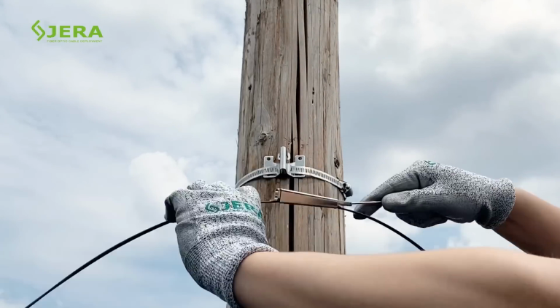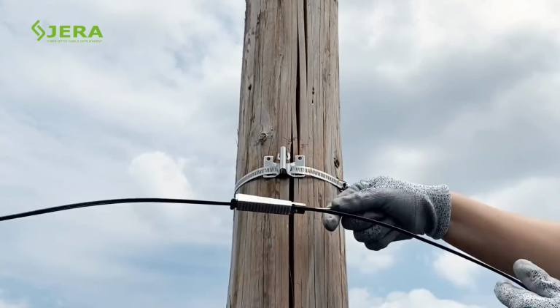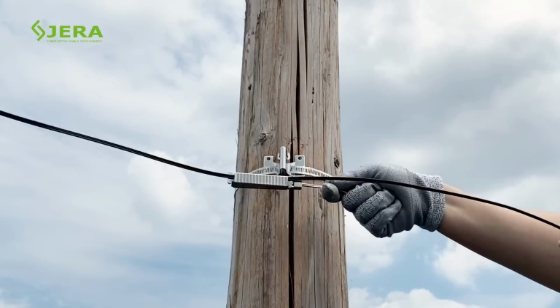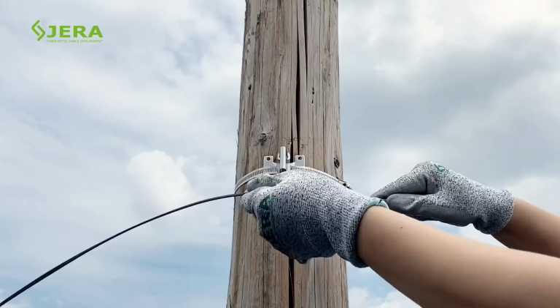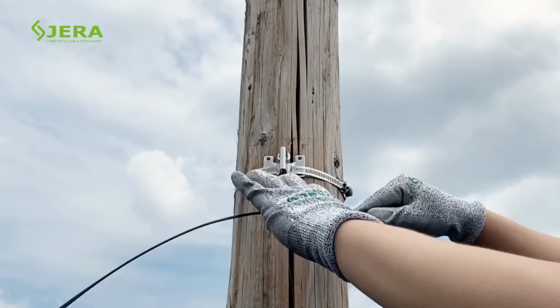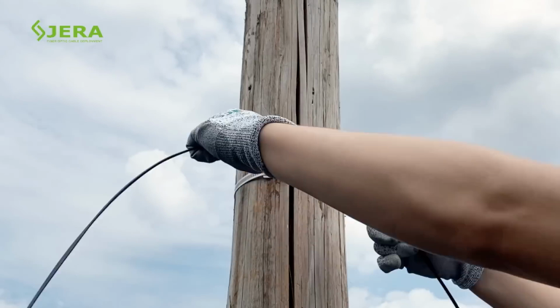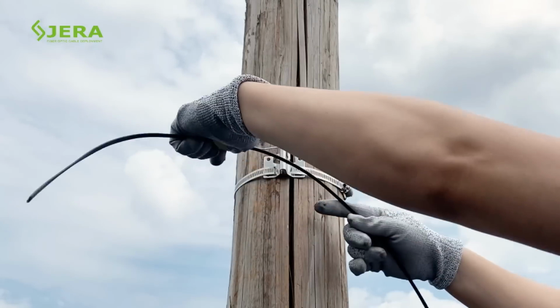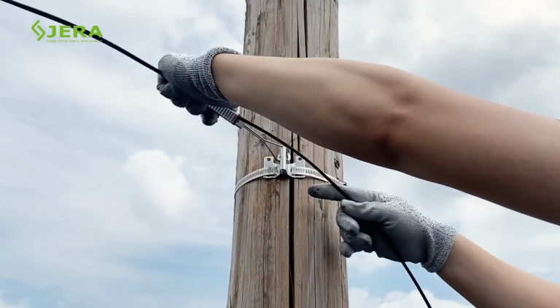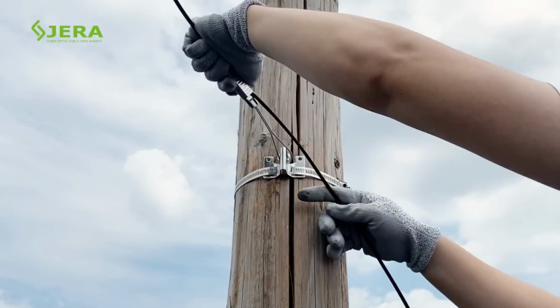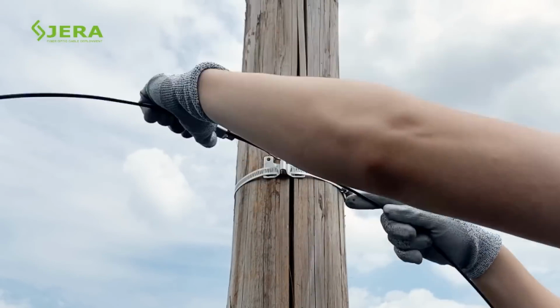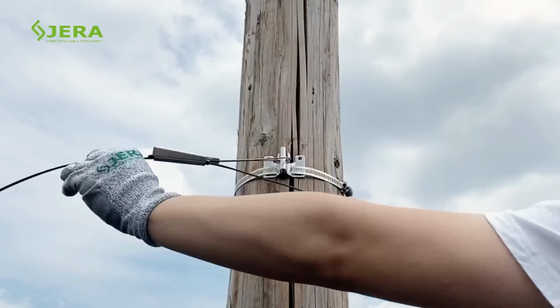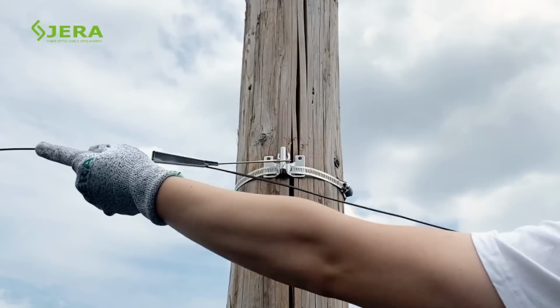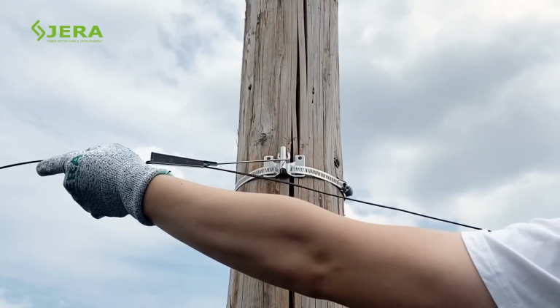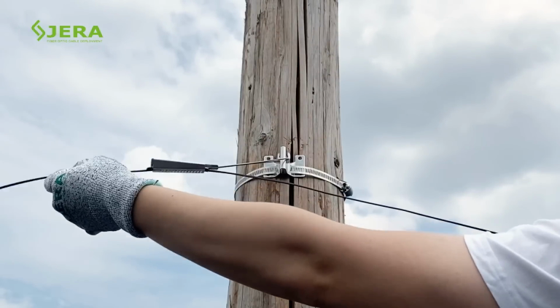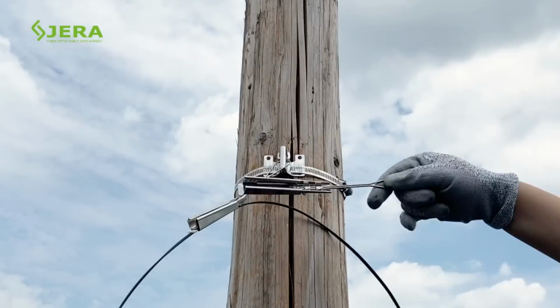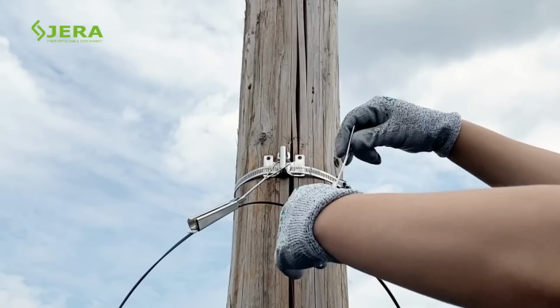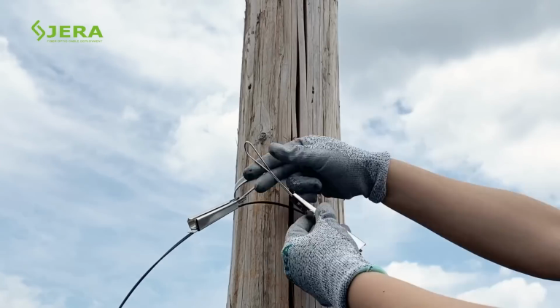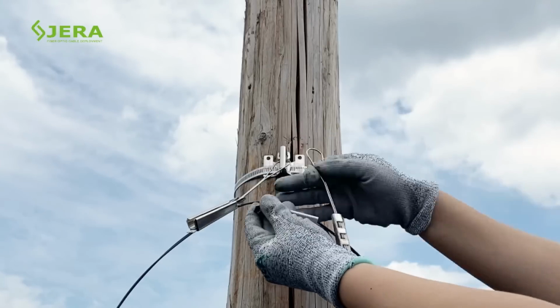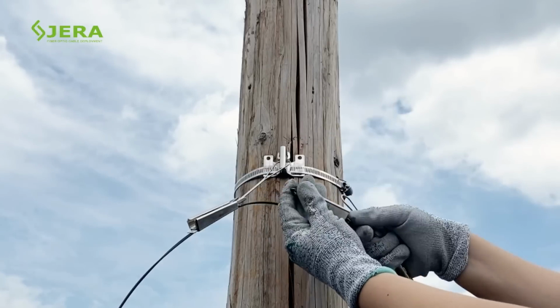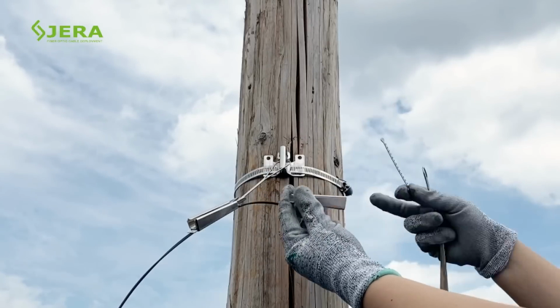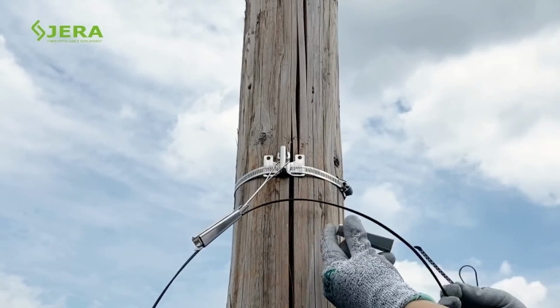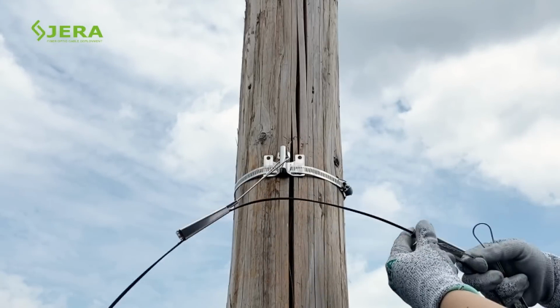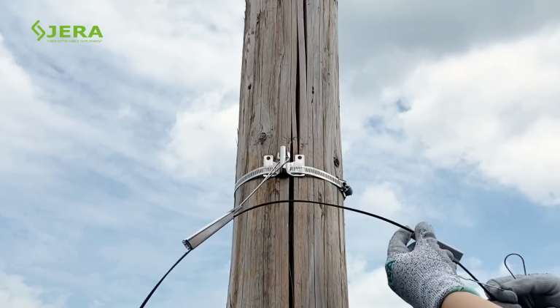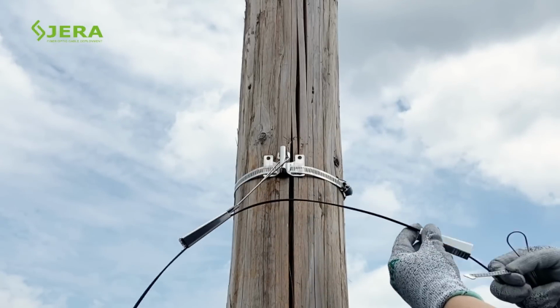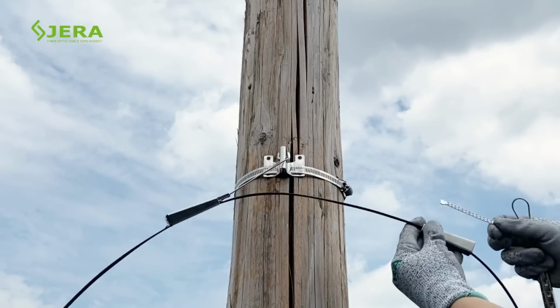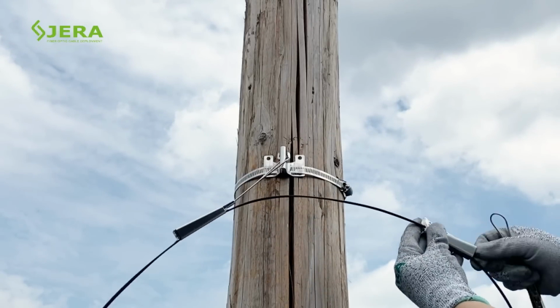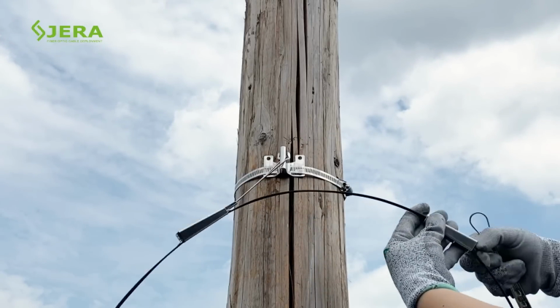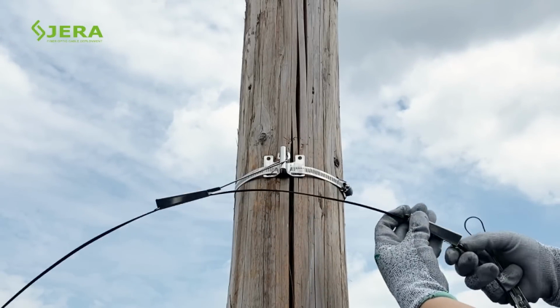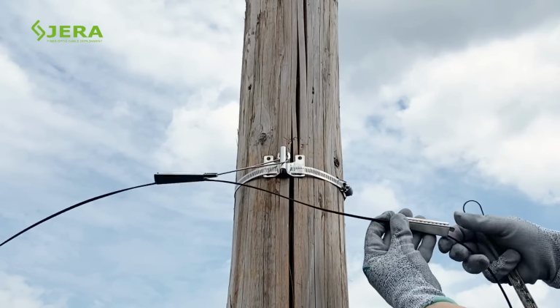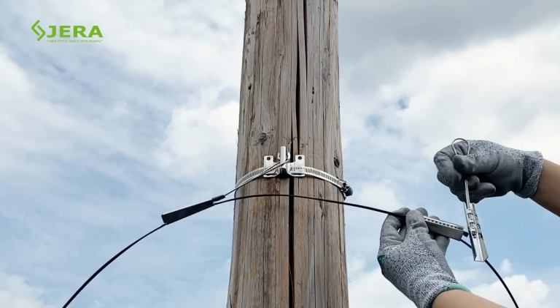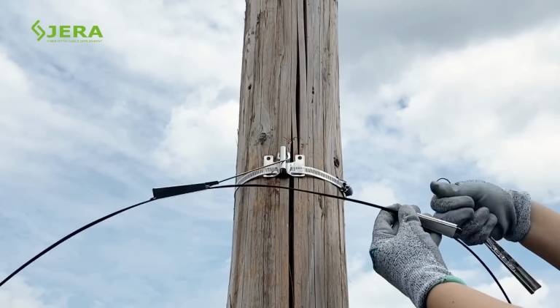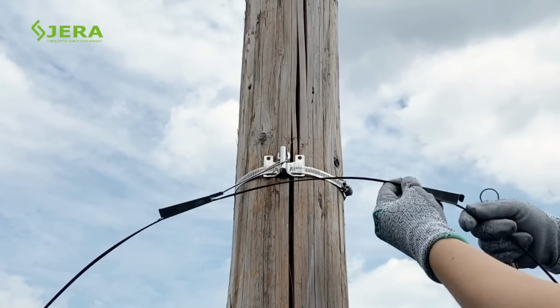Mount the drop cable clamp with the YK hook as shown. Secure the second drop clamp as well, using the same process.